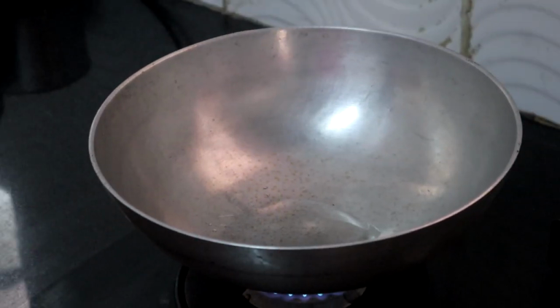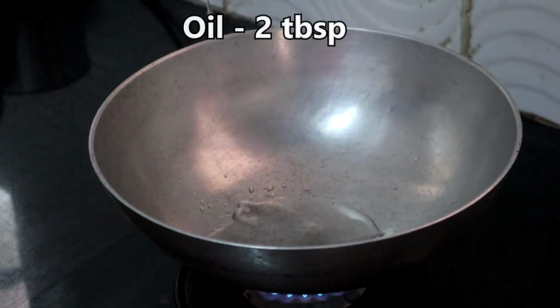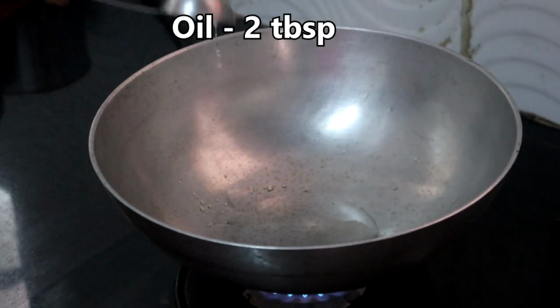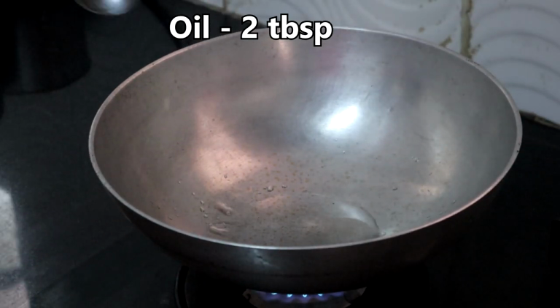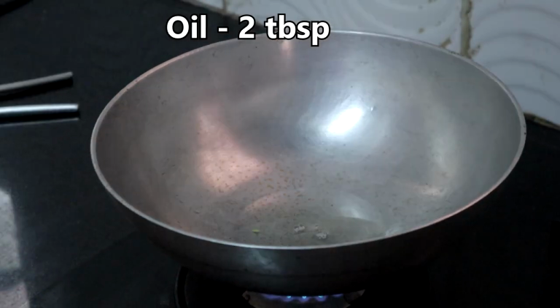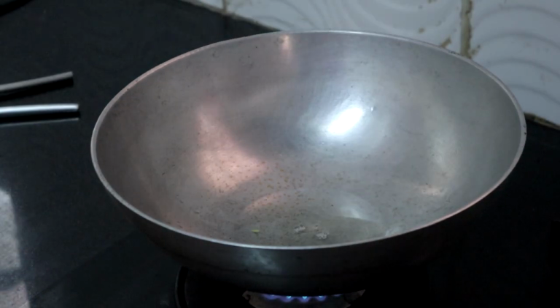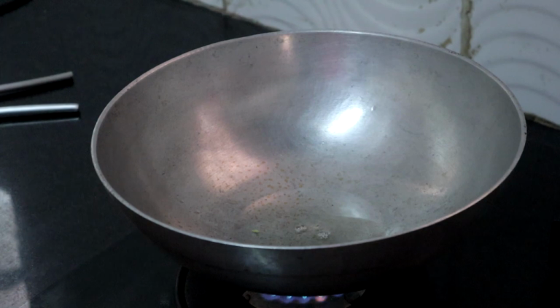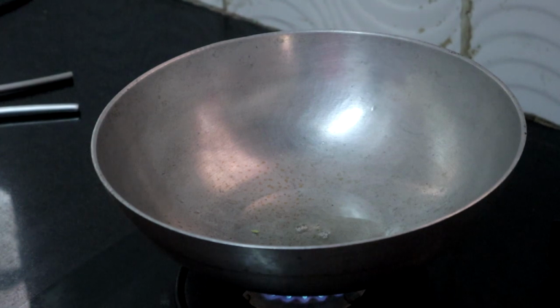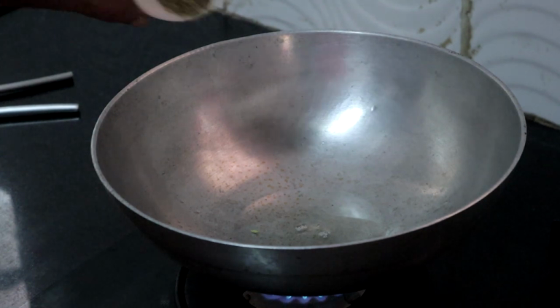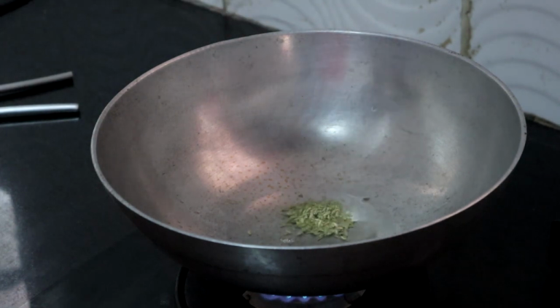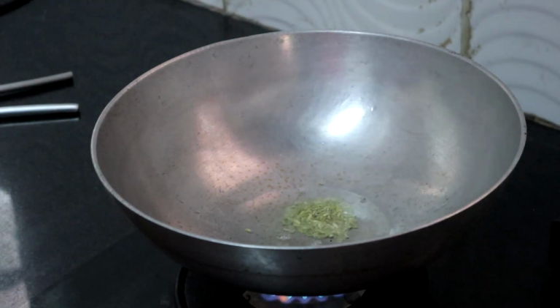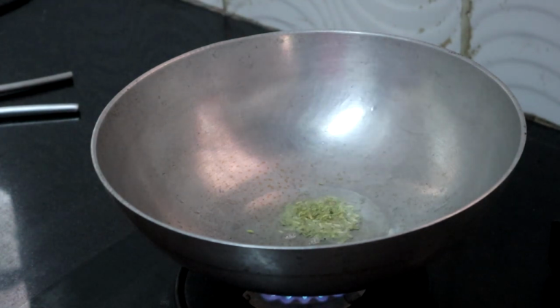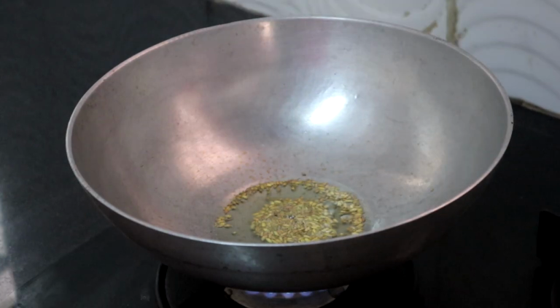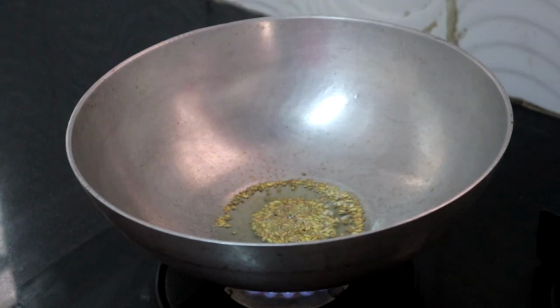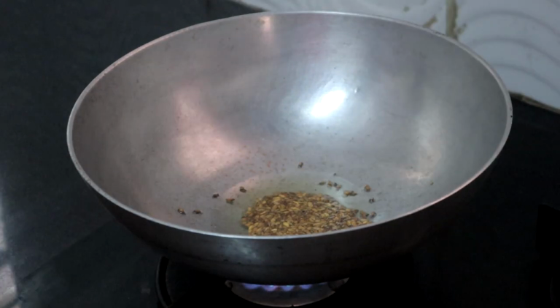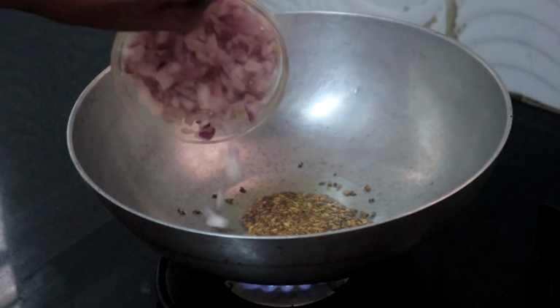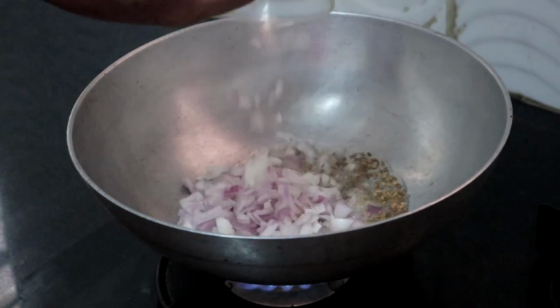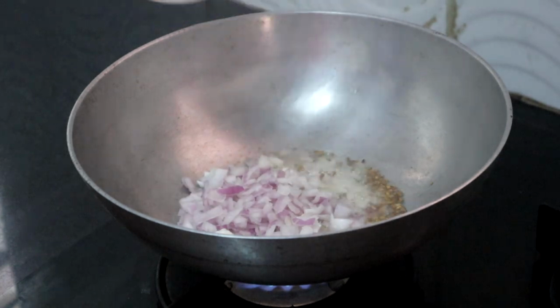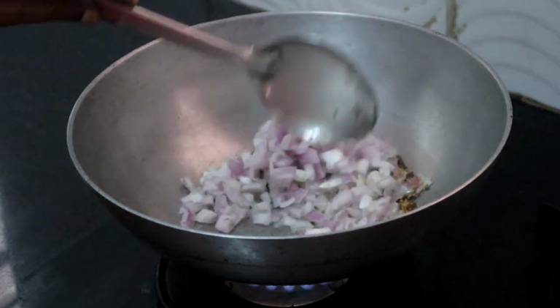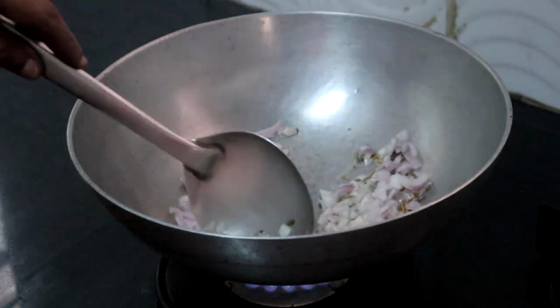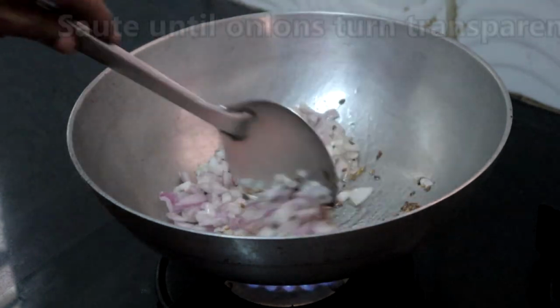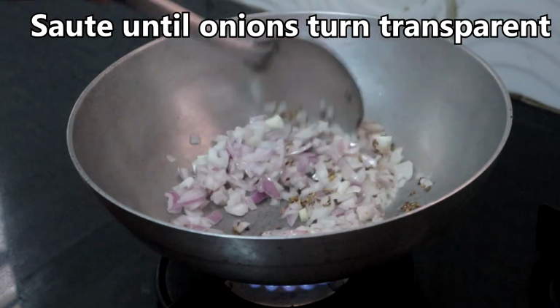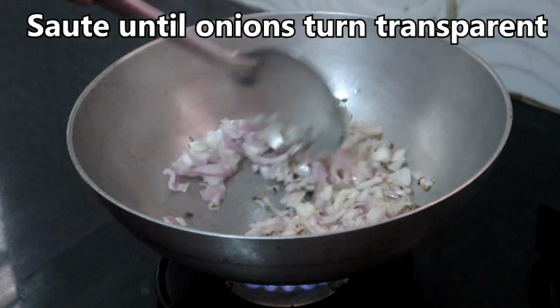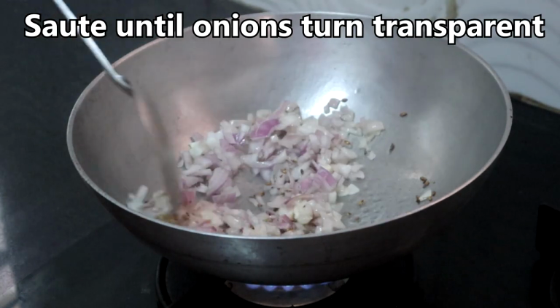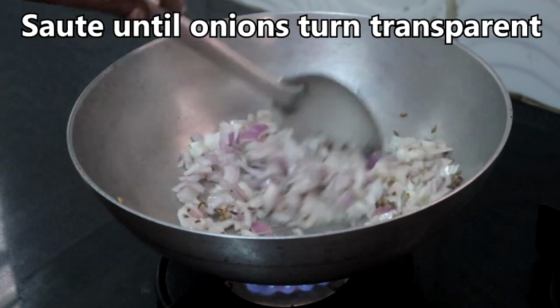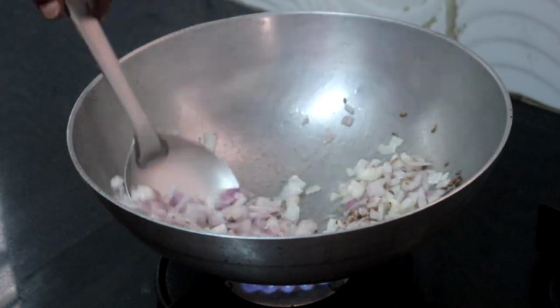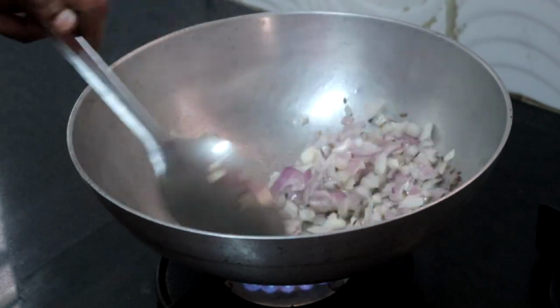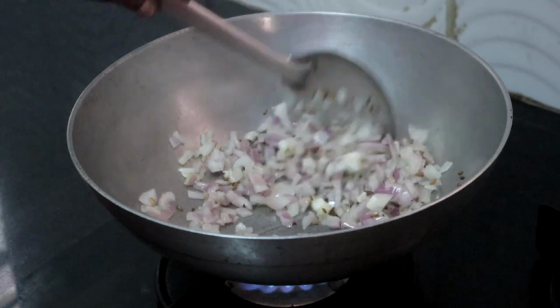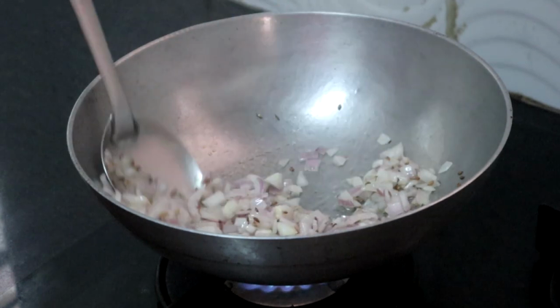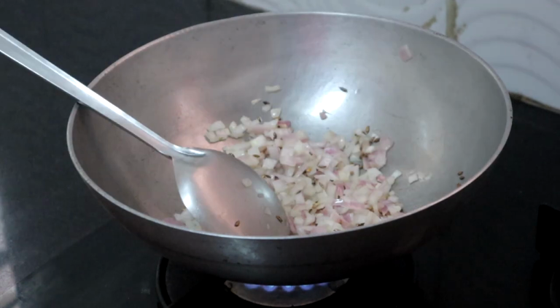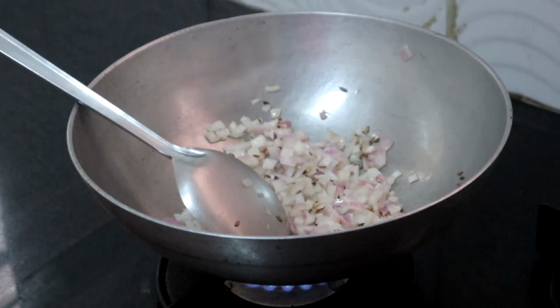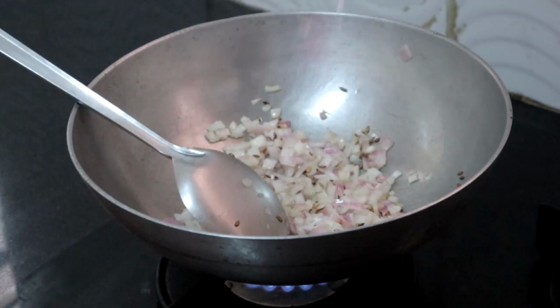Heat two tablespoons of oil. Once the oil is hot, add a teaspoon of fennel seeds, then add the onions. Saute until the onions turn transparent, and add a little salt to the onions.